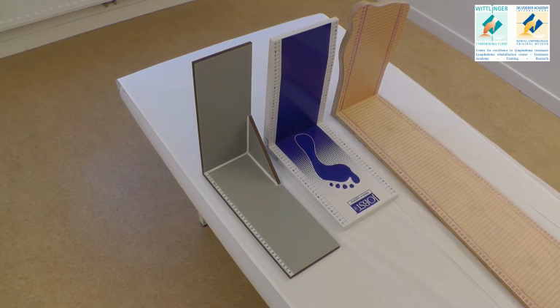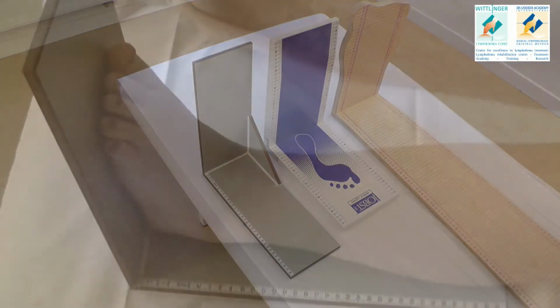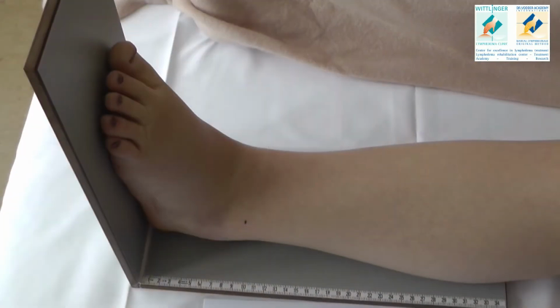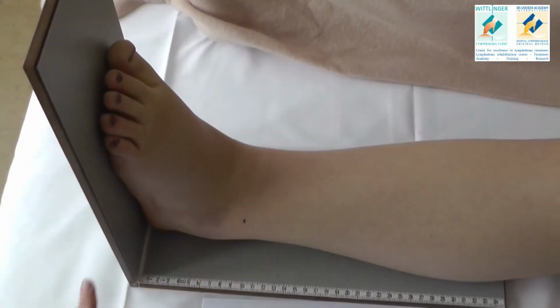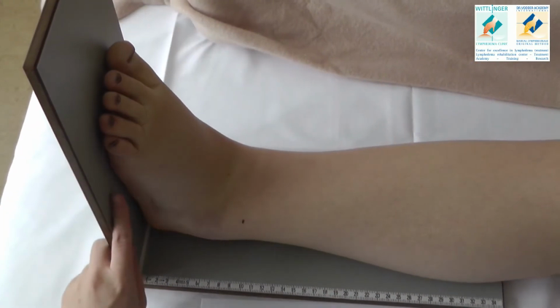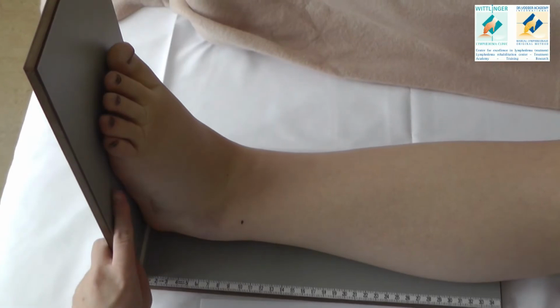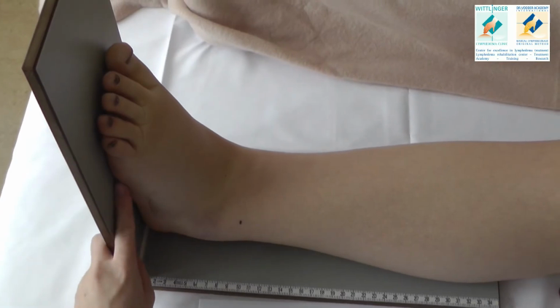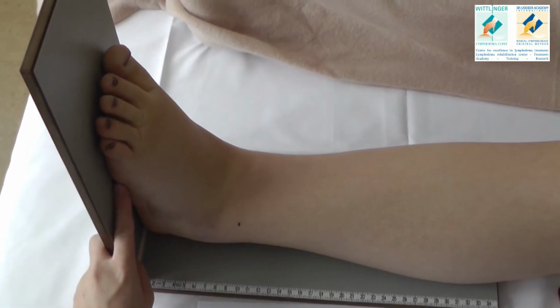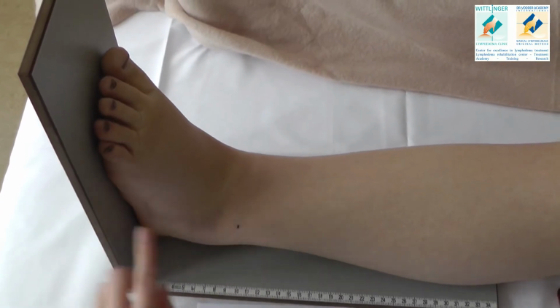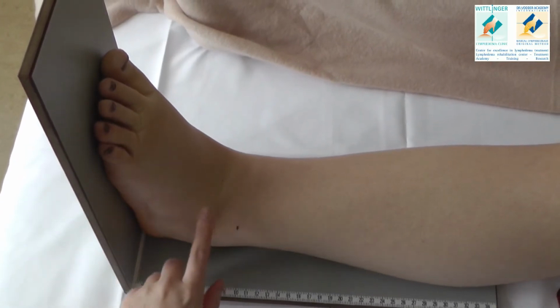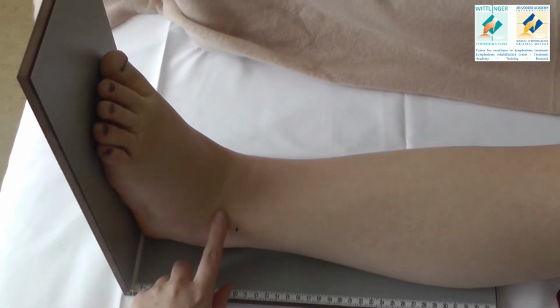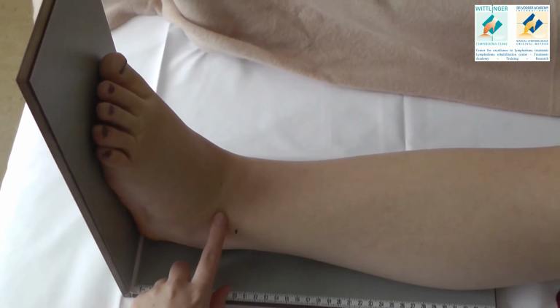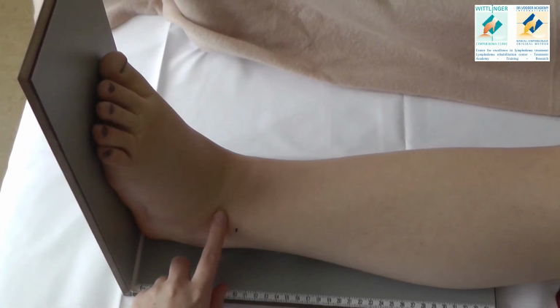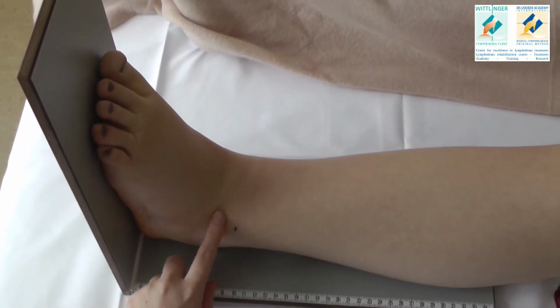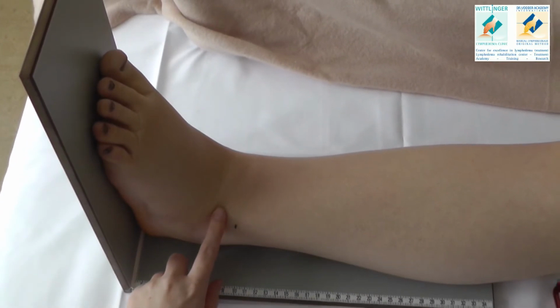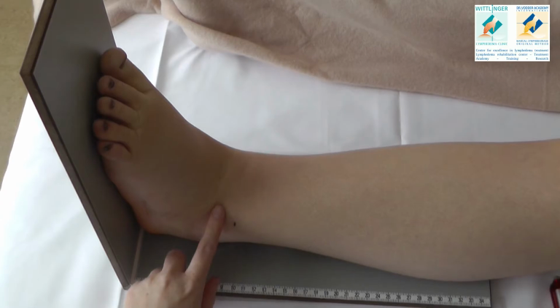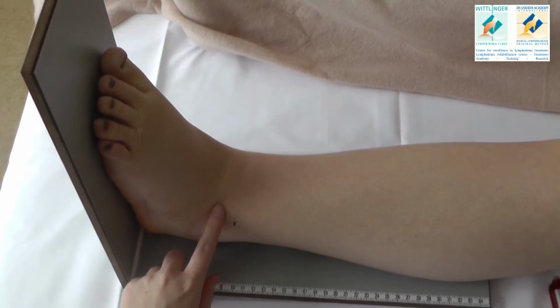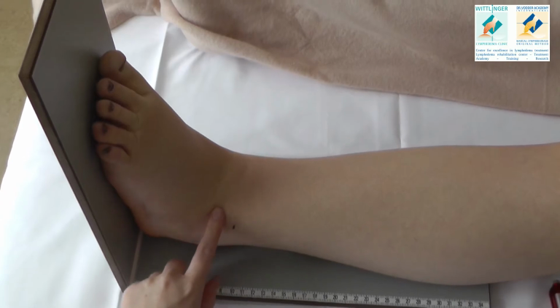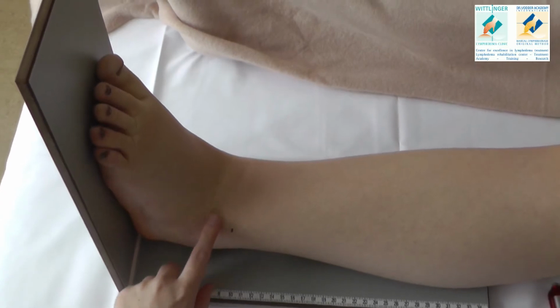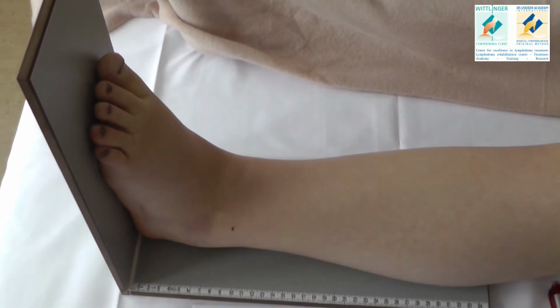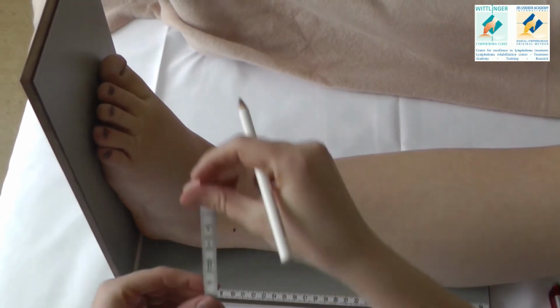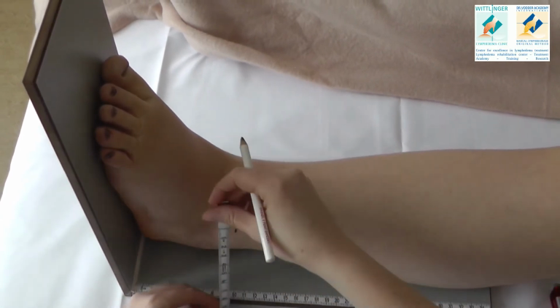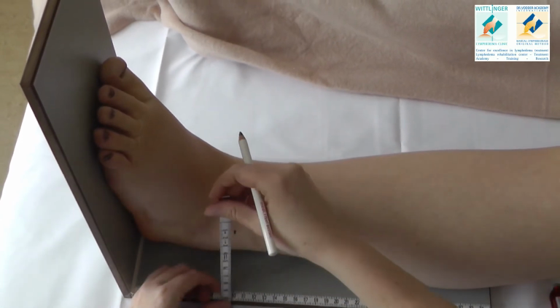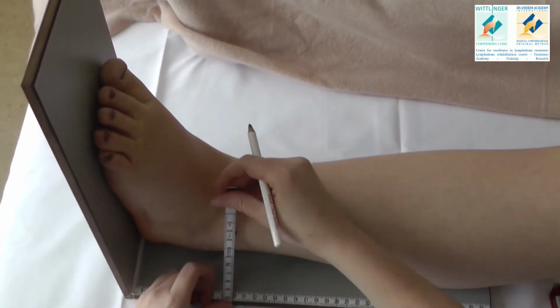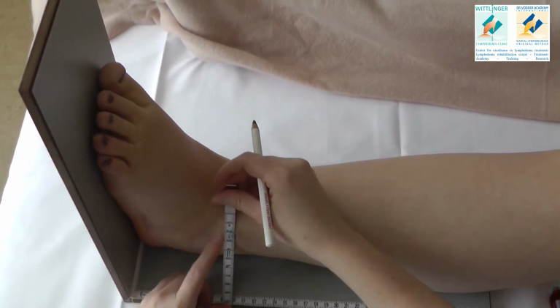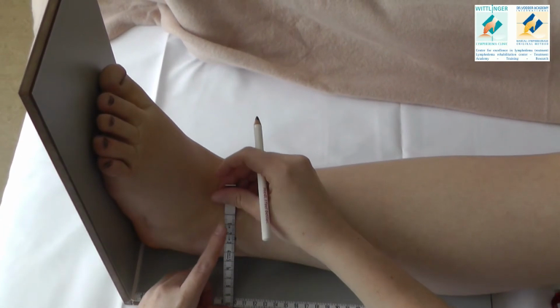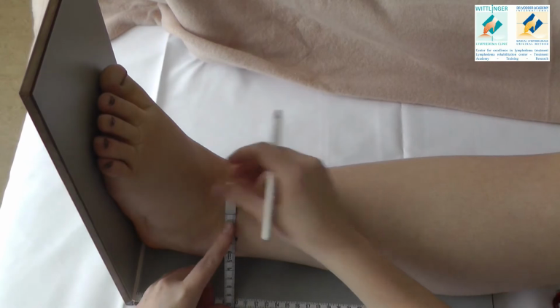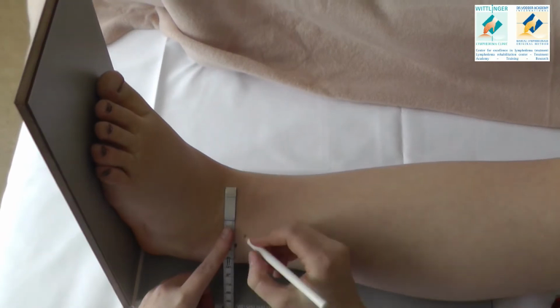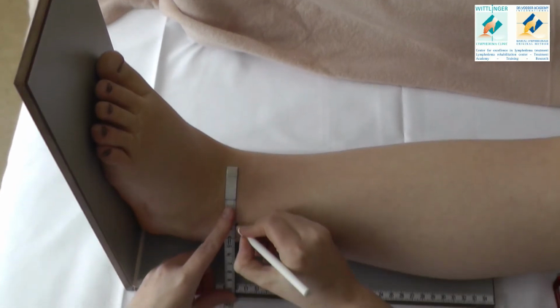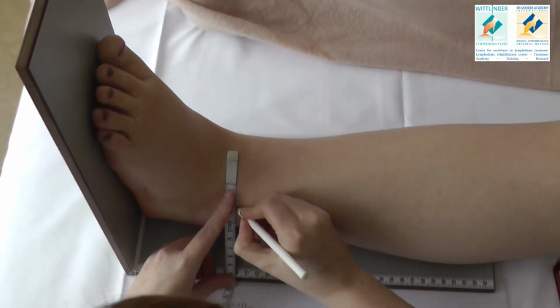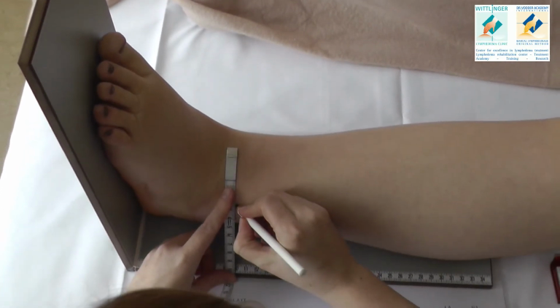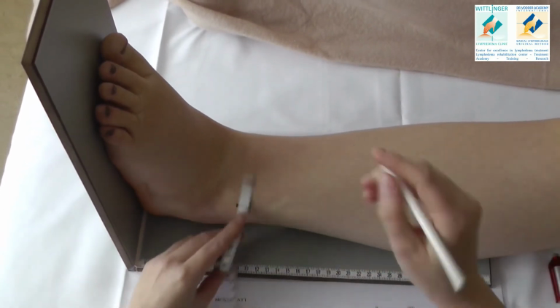We start from the foot sole to the narrowest part of your ankle joint, which is the proximal malleolus. This is the so-called first measuring point. Fill in the centimeters you measured at the first mark.